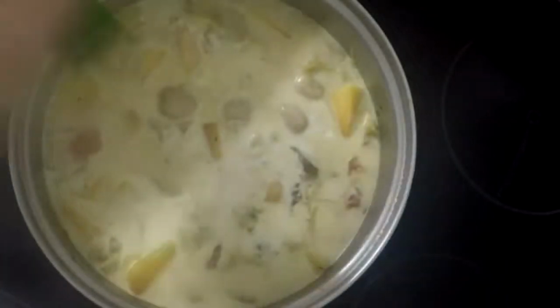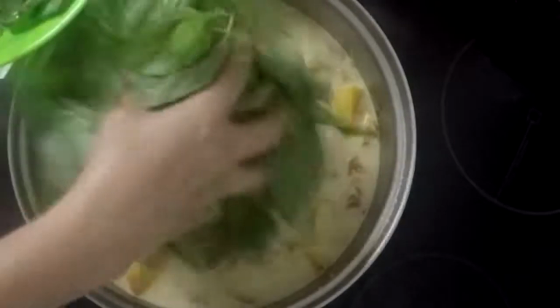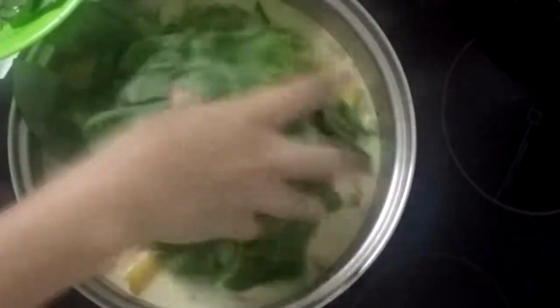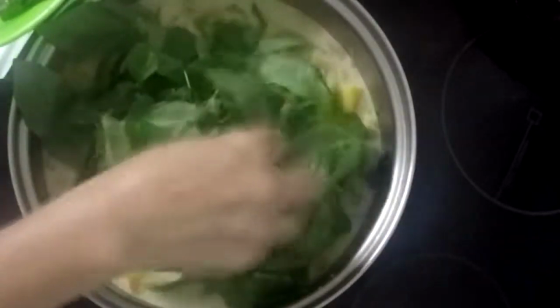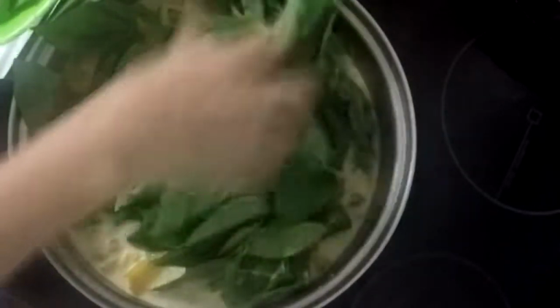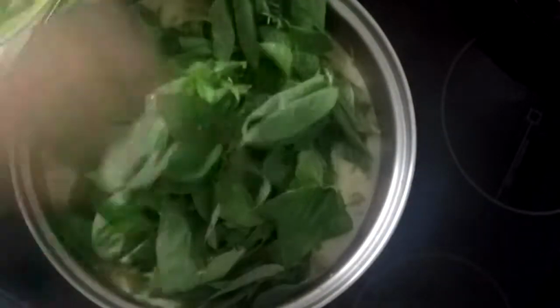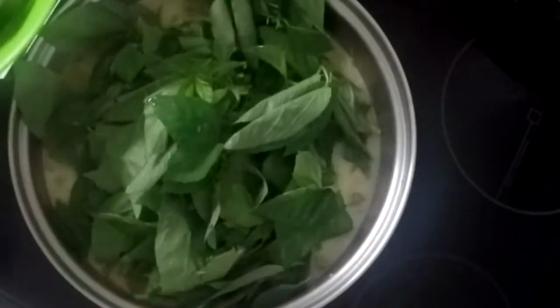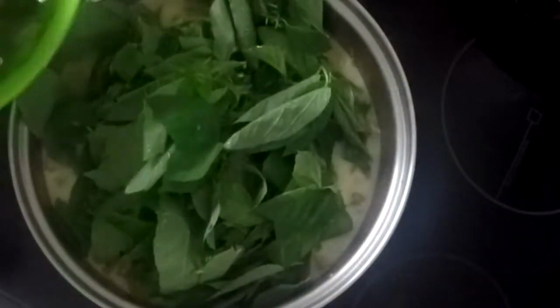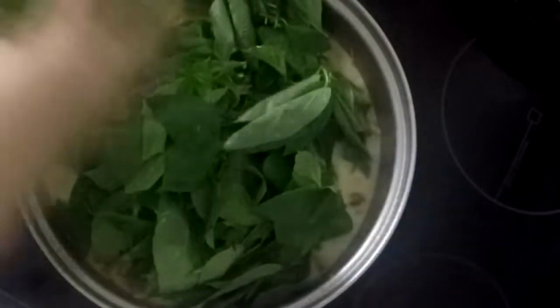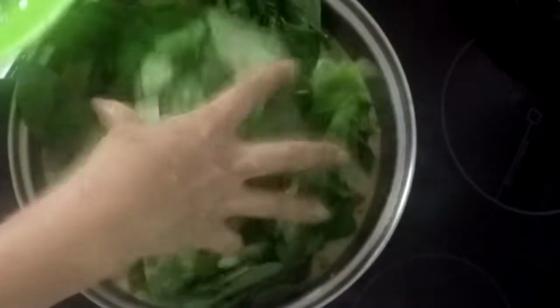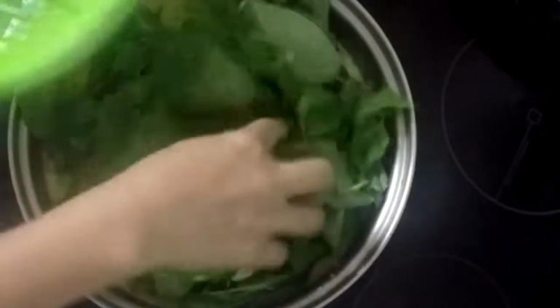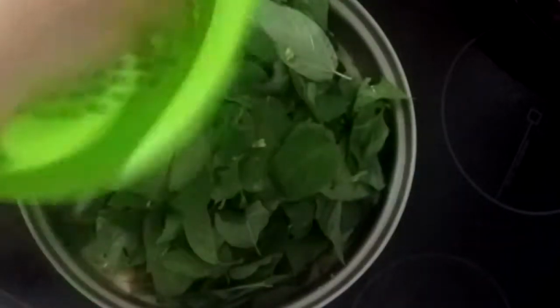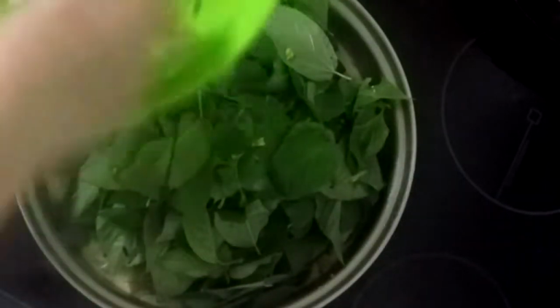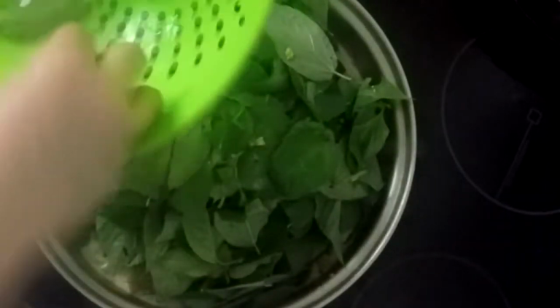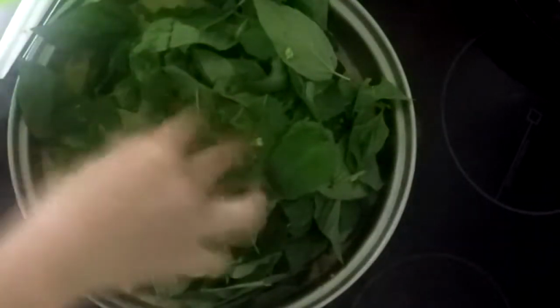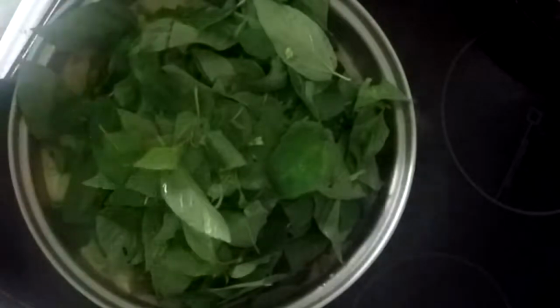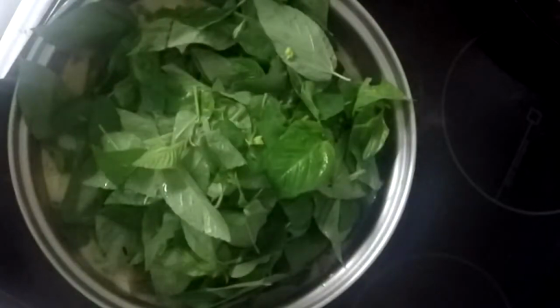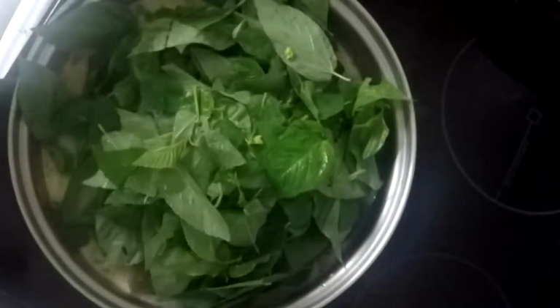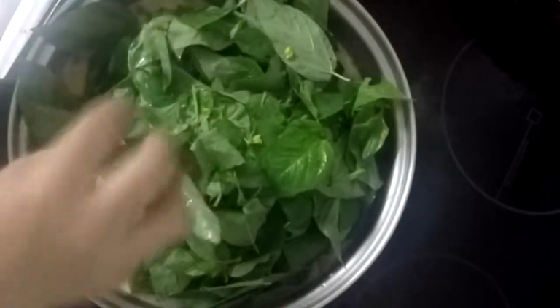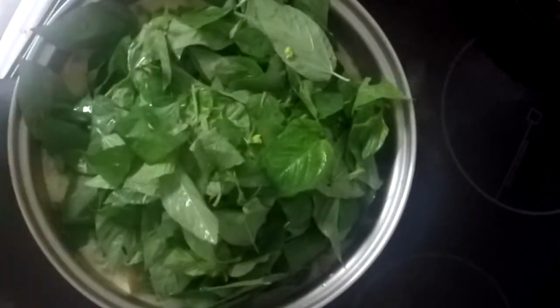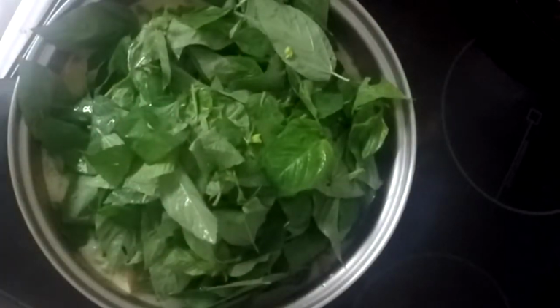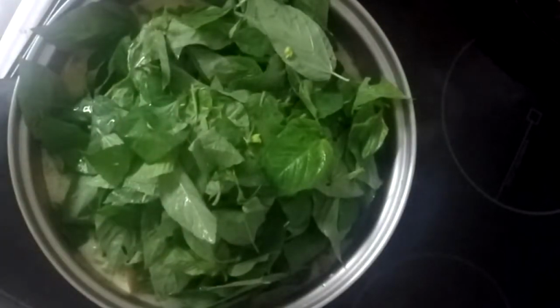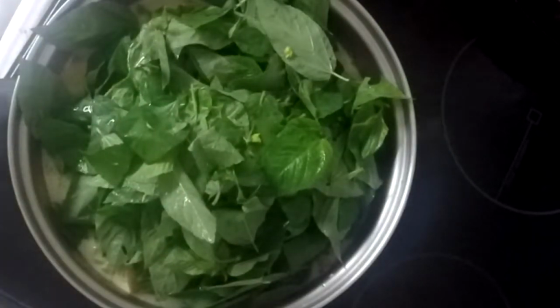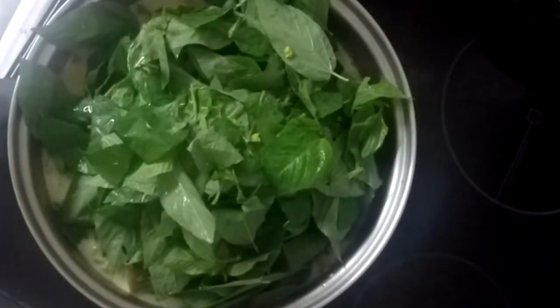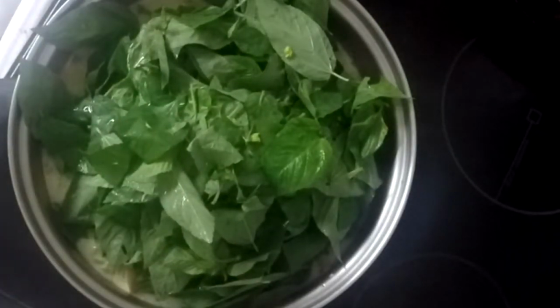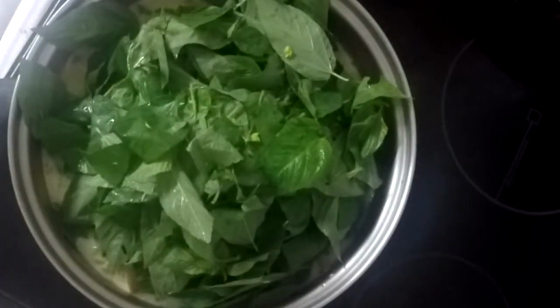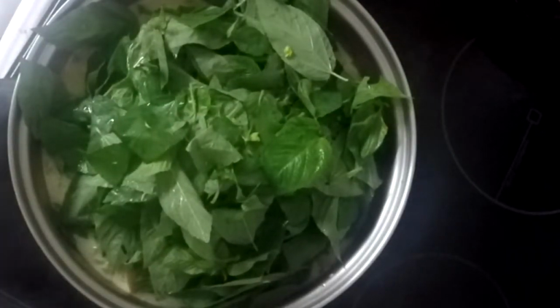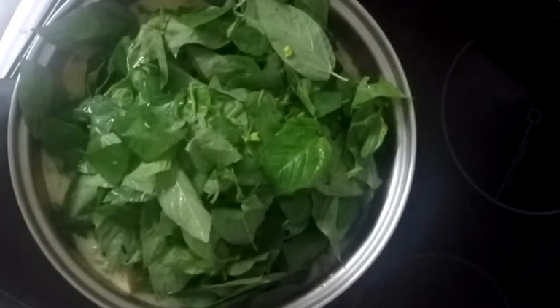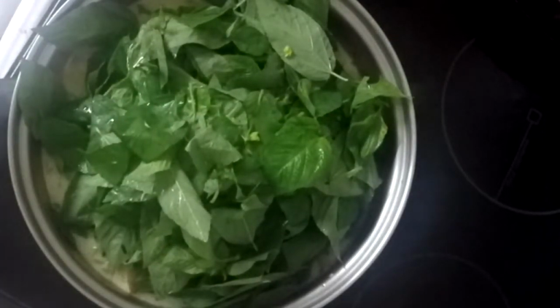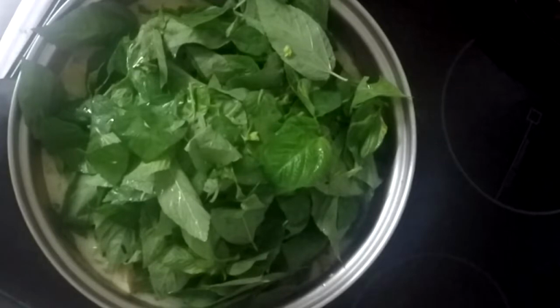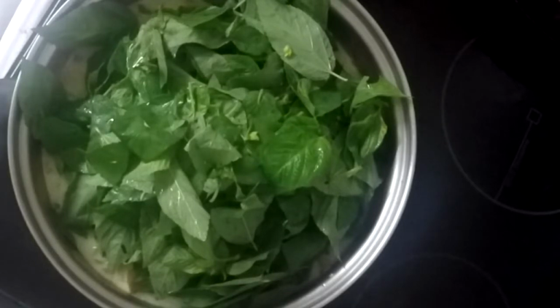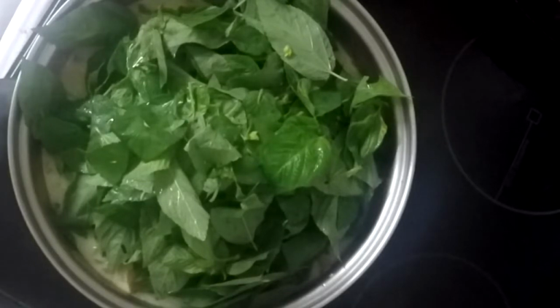Cover it and wait until the soup is boiling. After that, I am adding saluyut leaves and mix gently. If you don't have saluyut leaves, you can substitute with okra as well.